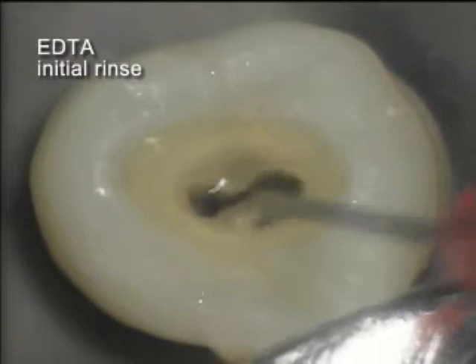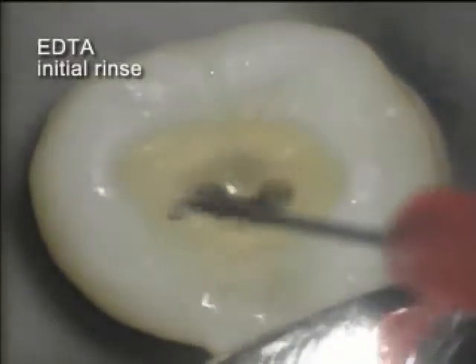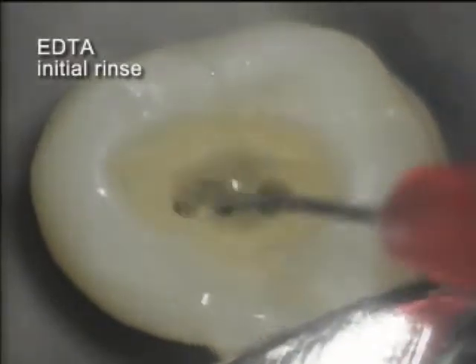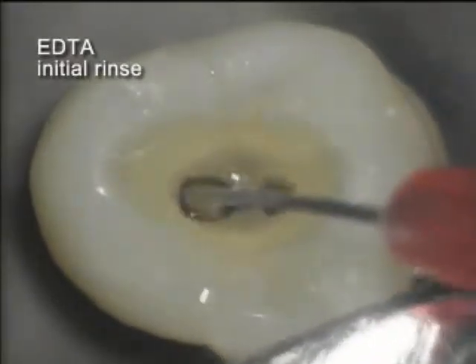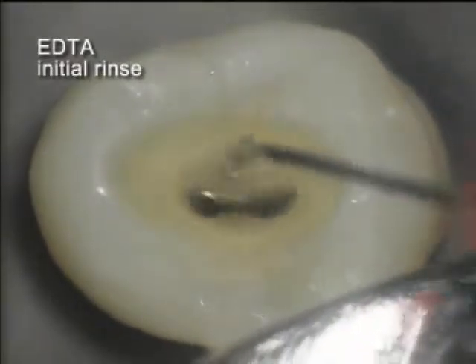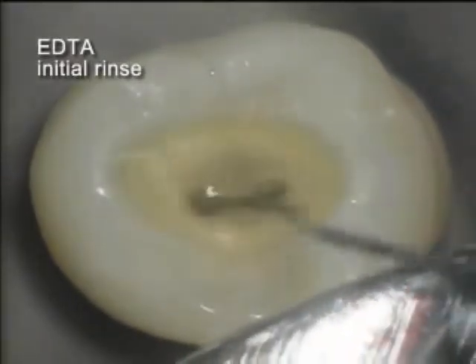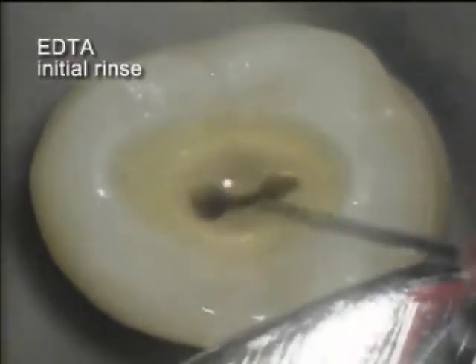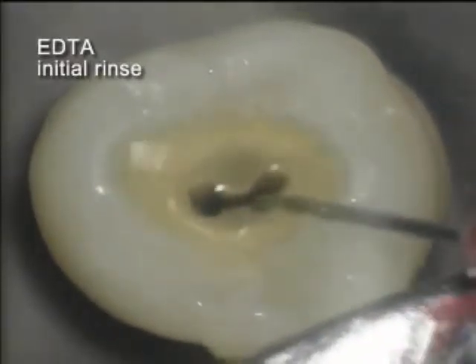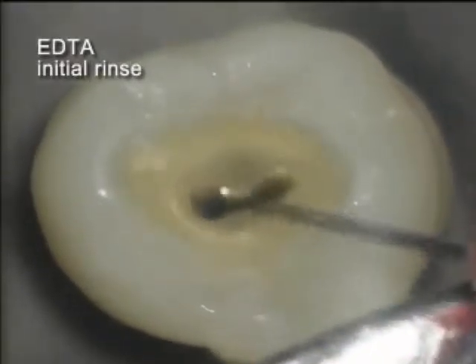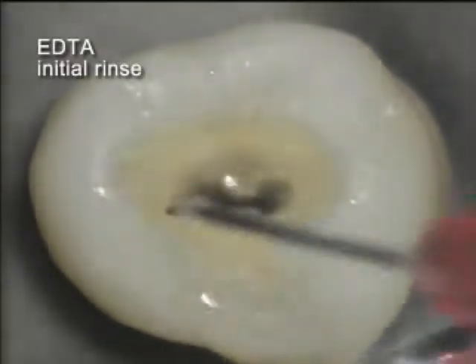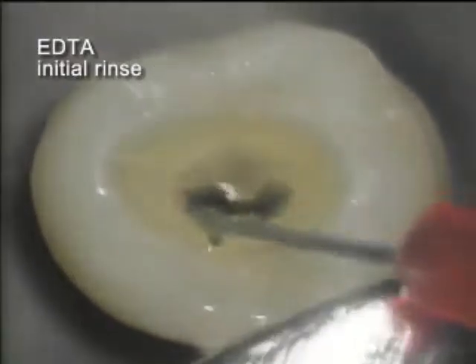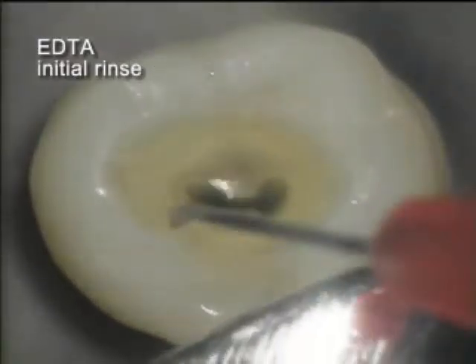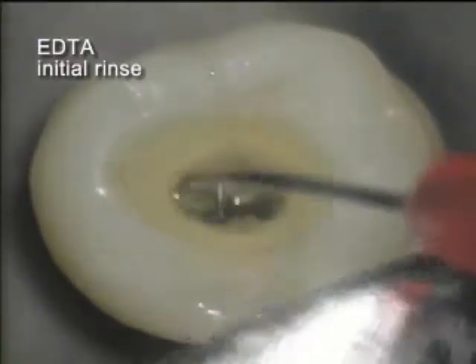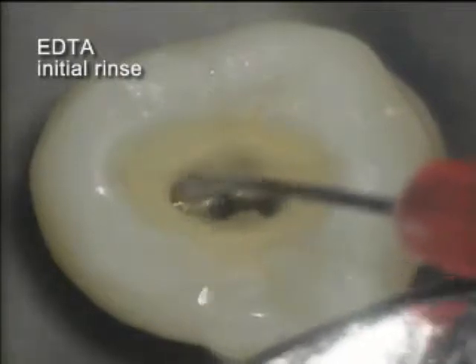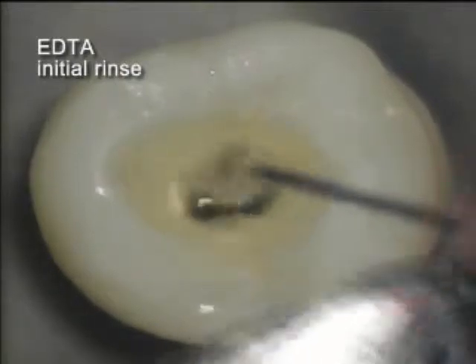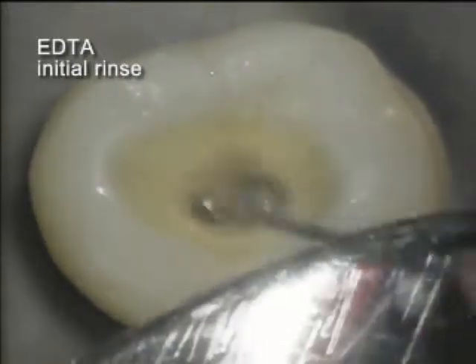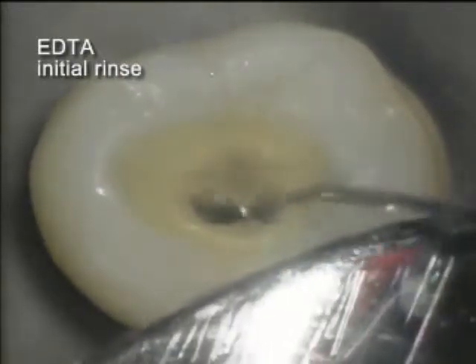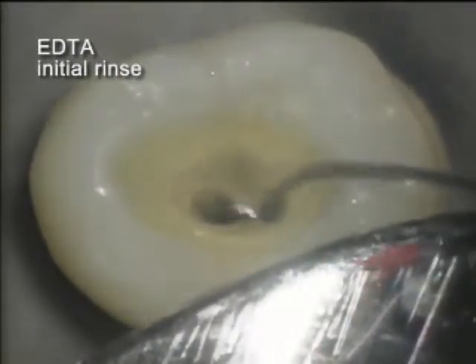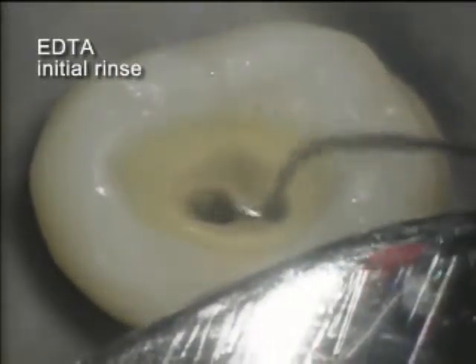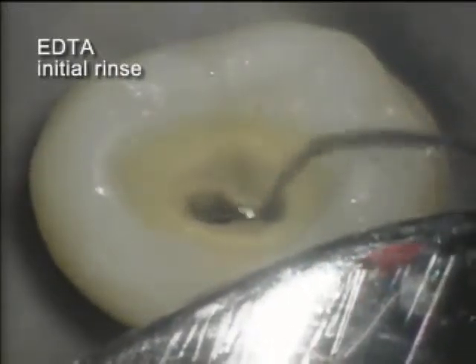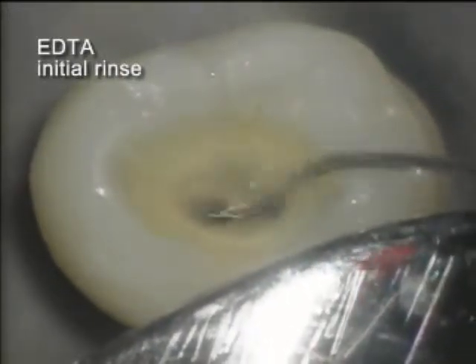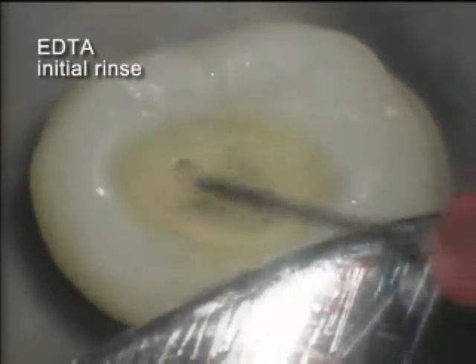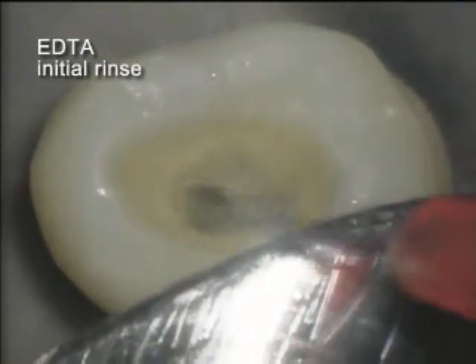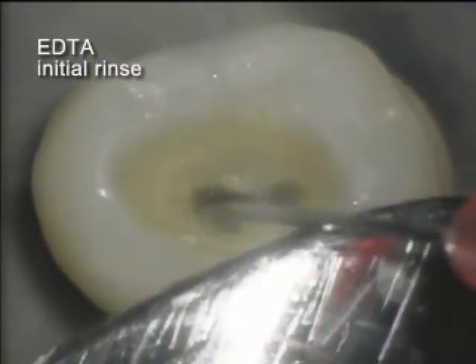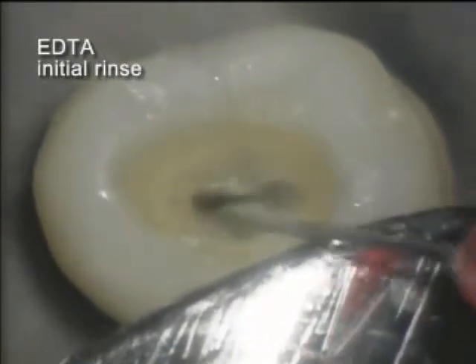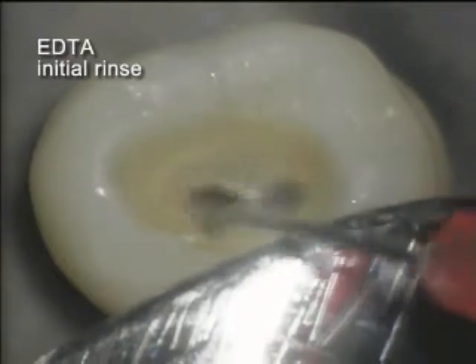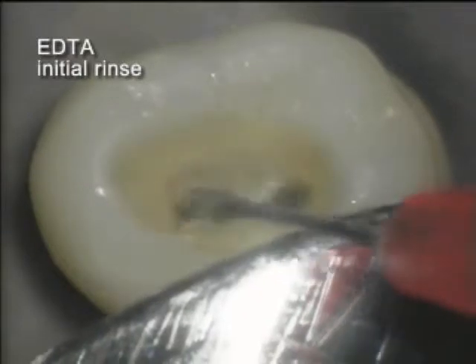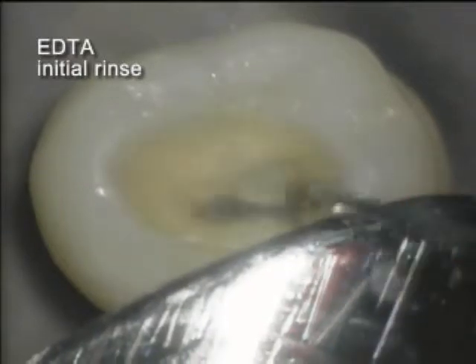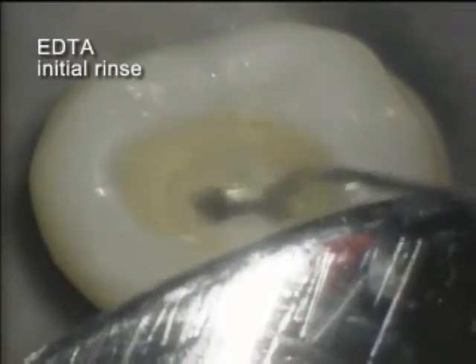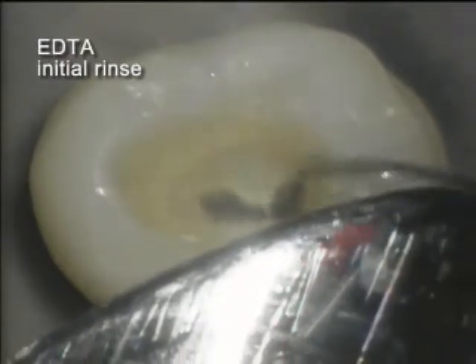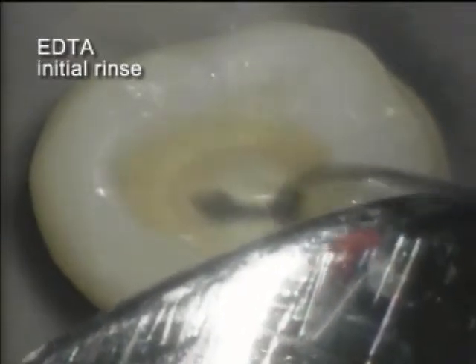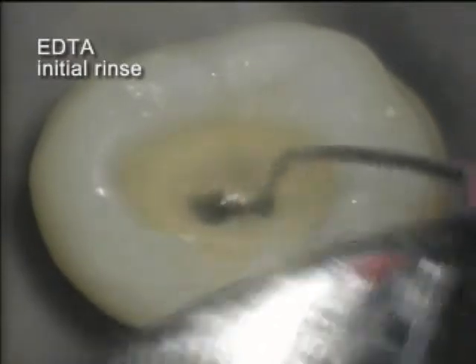Suction evacuation is being used, but no debris materials are seen. The currently accepted protocol for endodontic usage of EDTA is a one-to-two-minute soak before another rinse and evacuation.